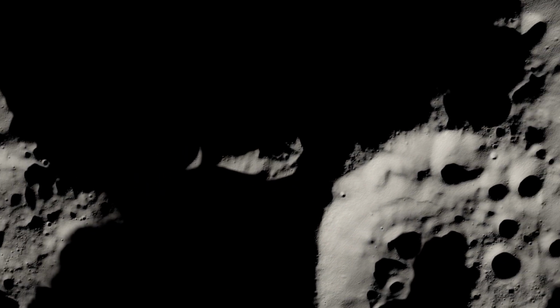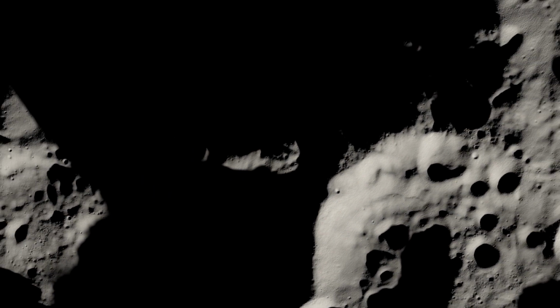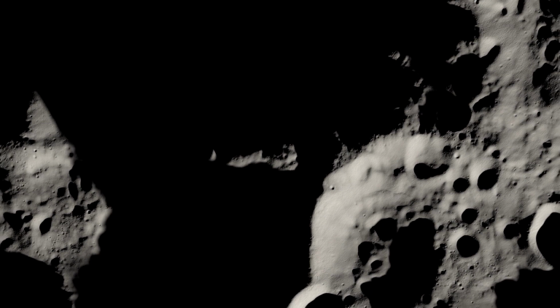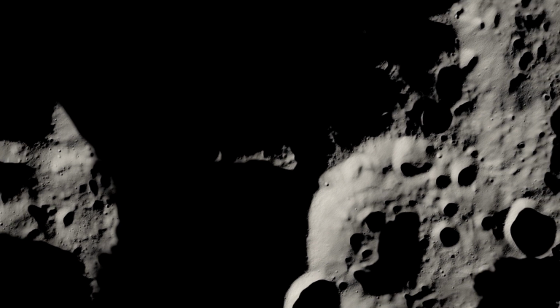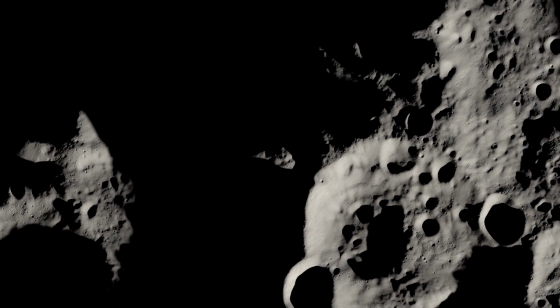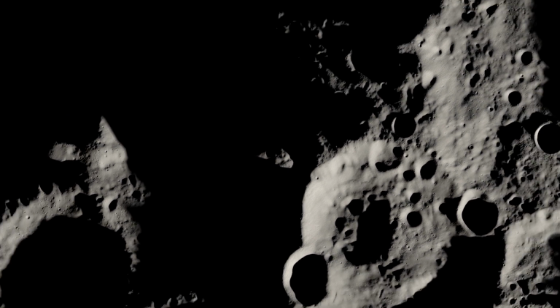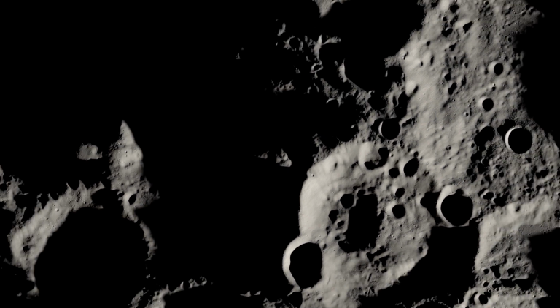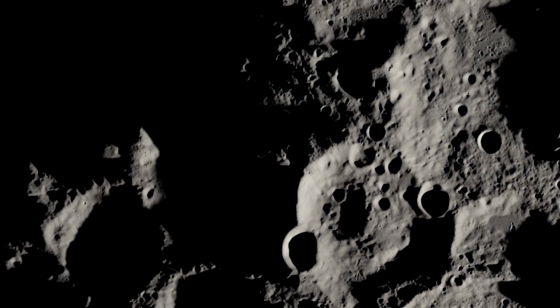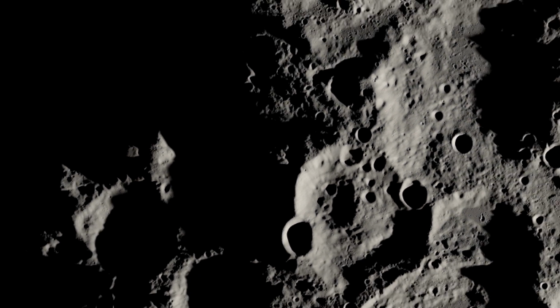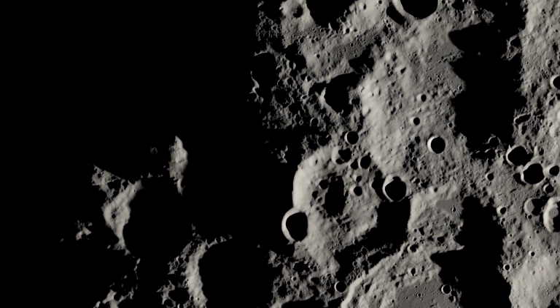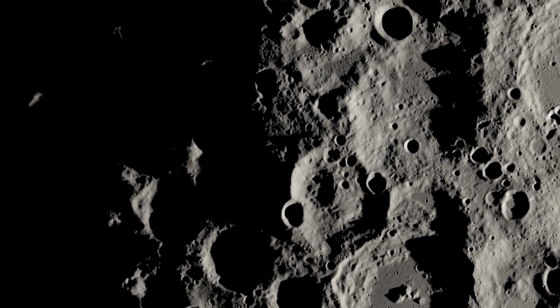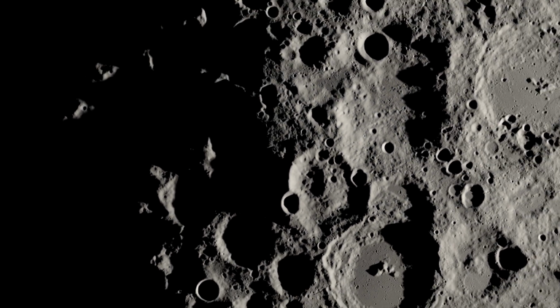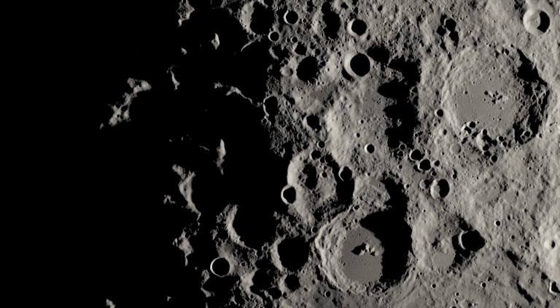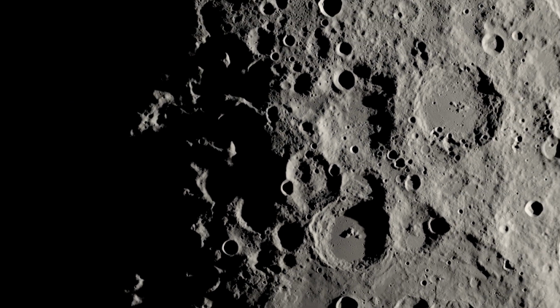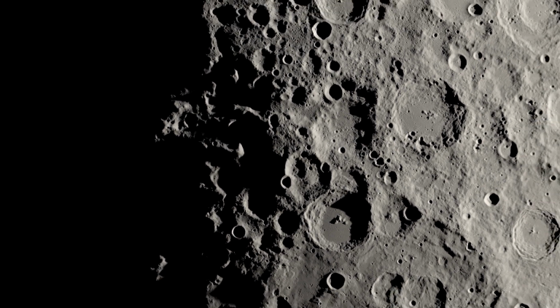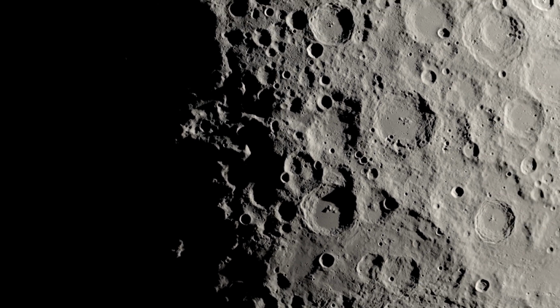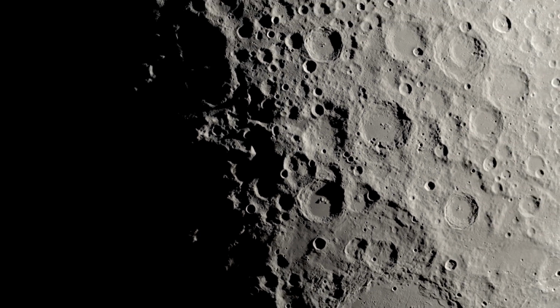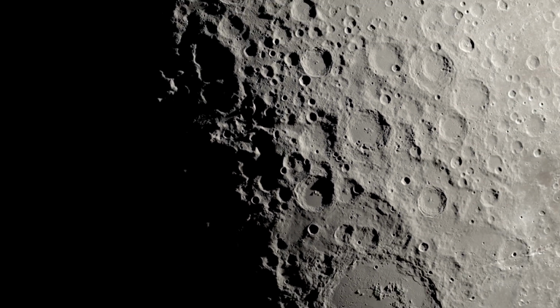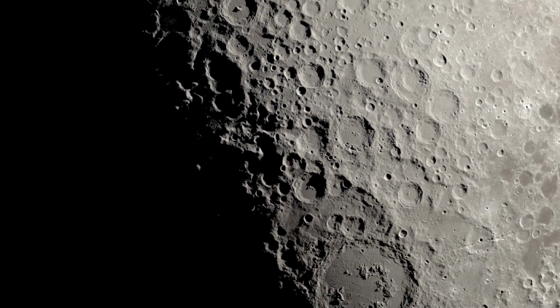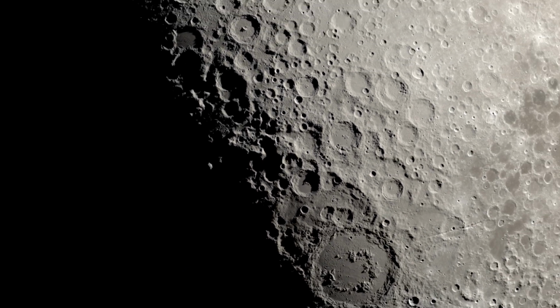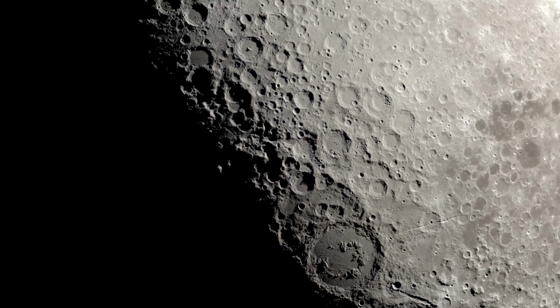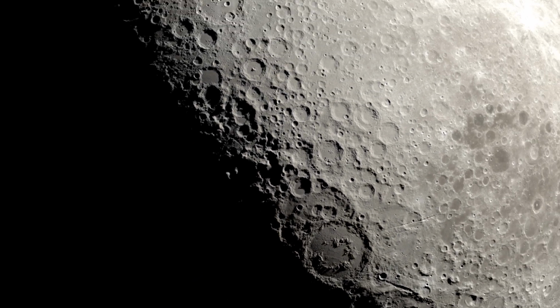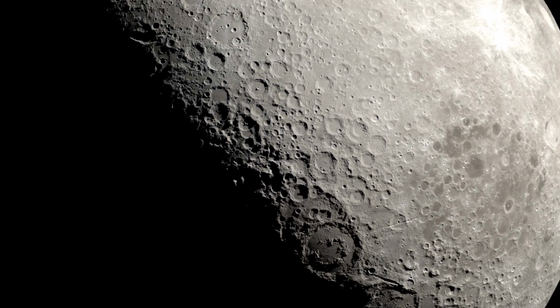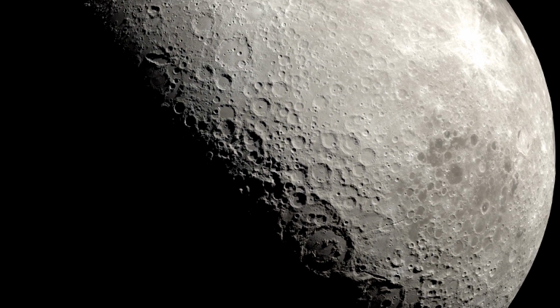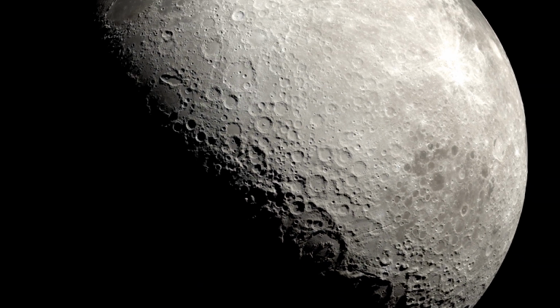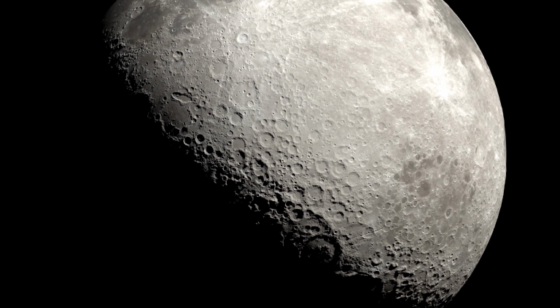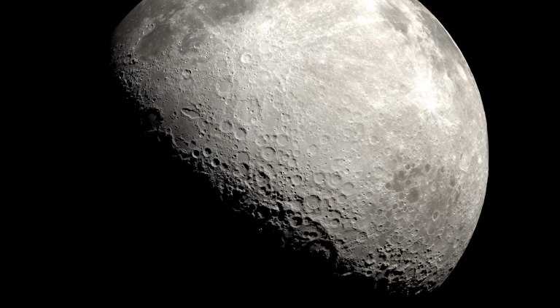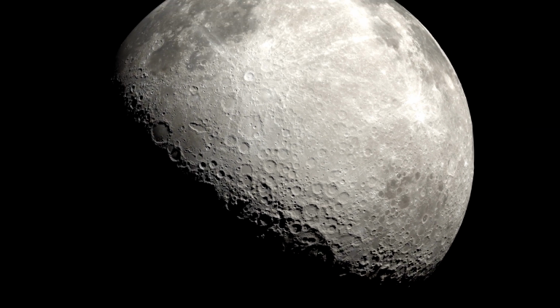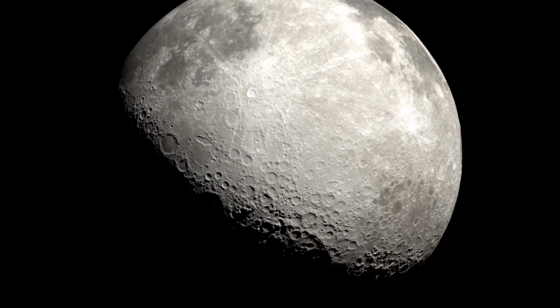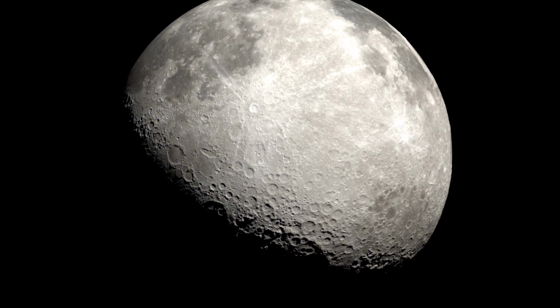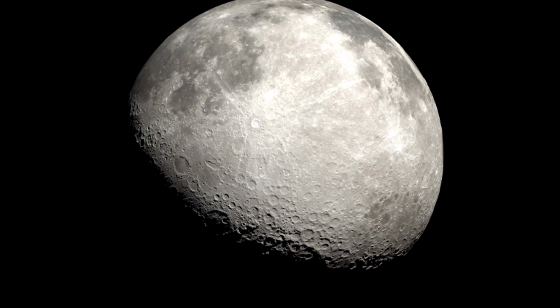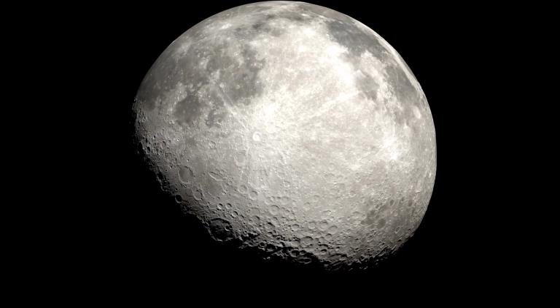By helping determine the locations of where water and other resources exist, VIPER's findings will help pave the way for future landing sites under NASA's Artemis program. The prospects of achieving a long-term human presence on our moon have never looked so bright.